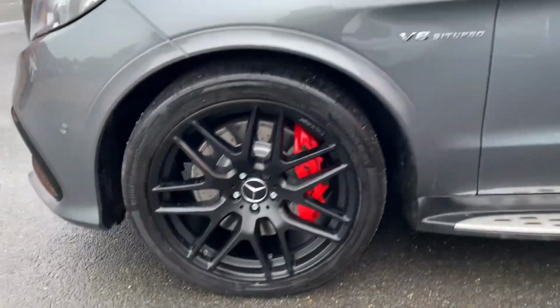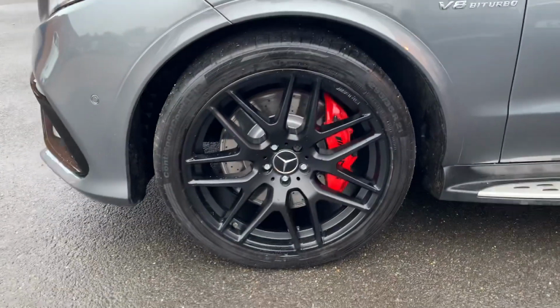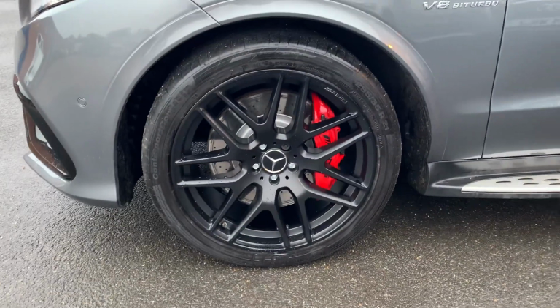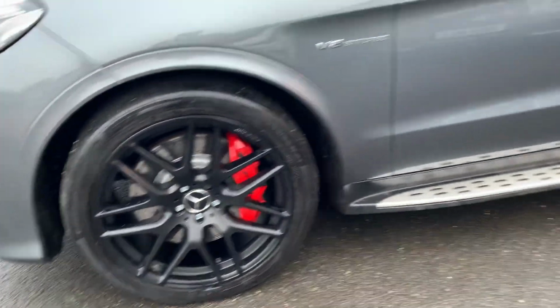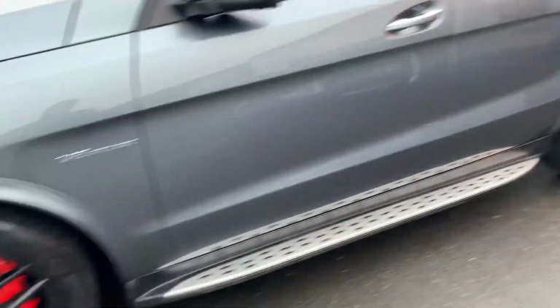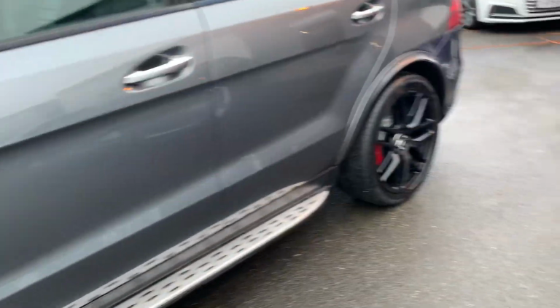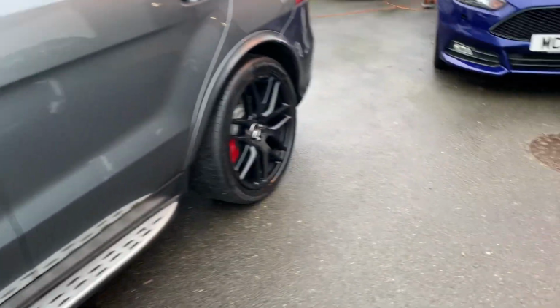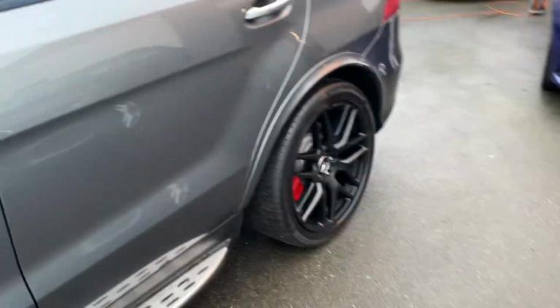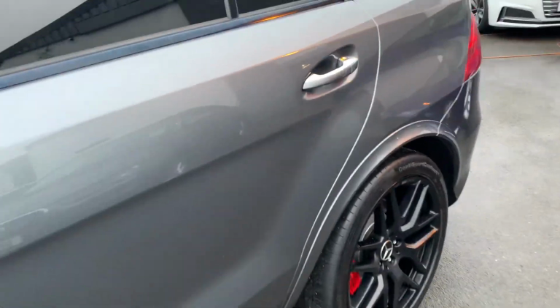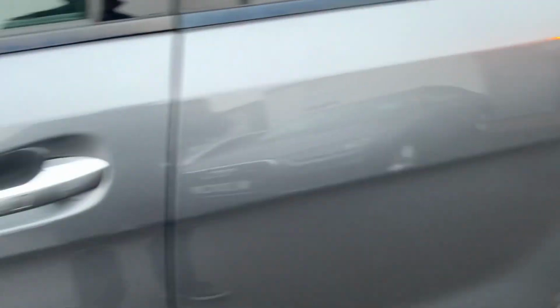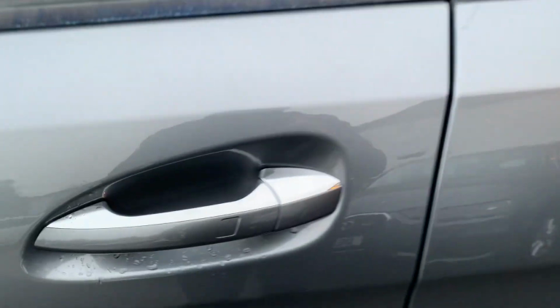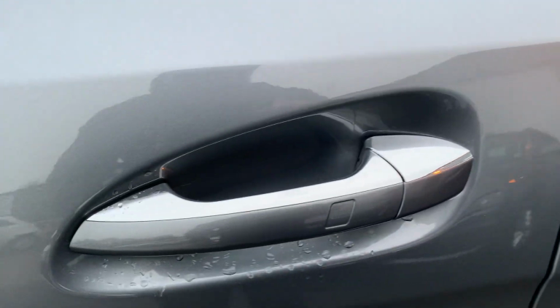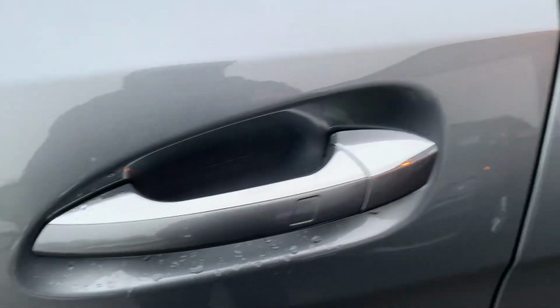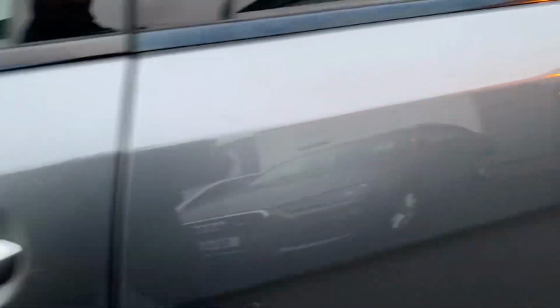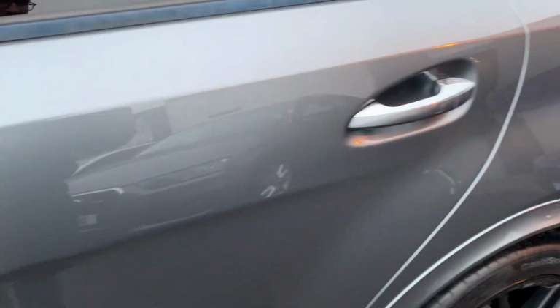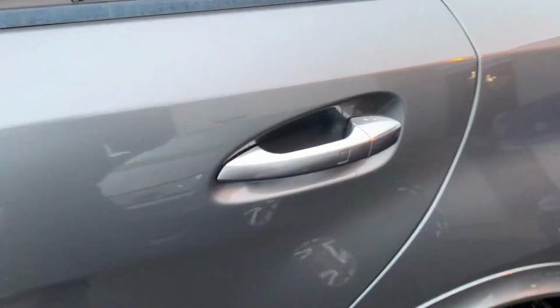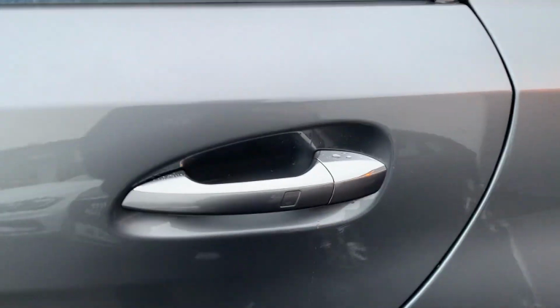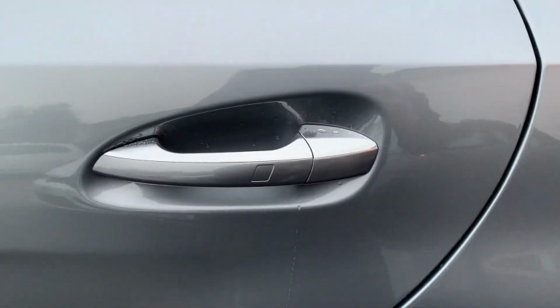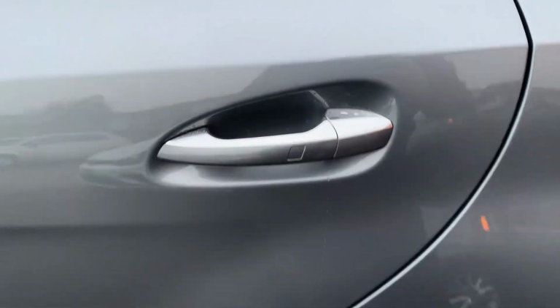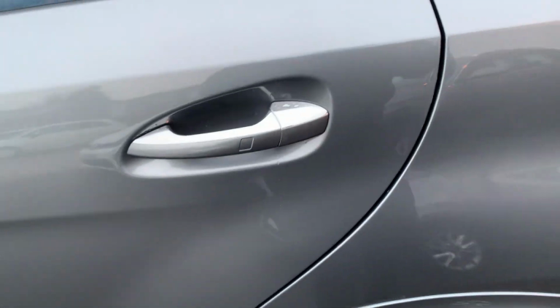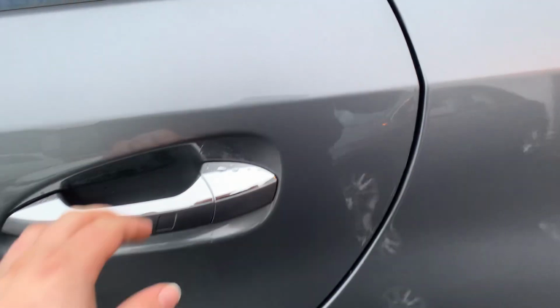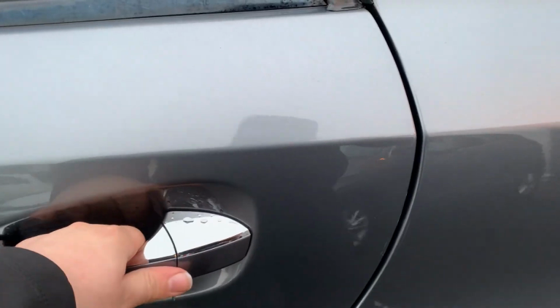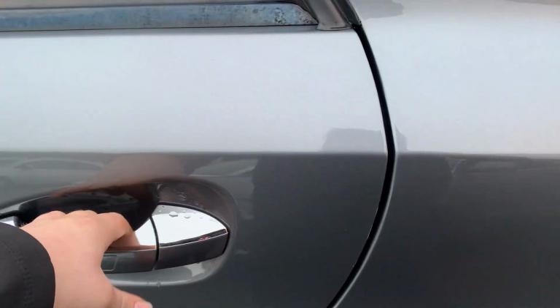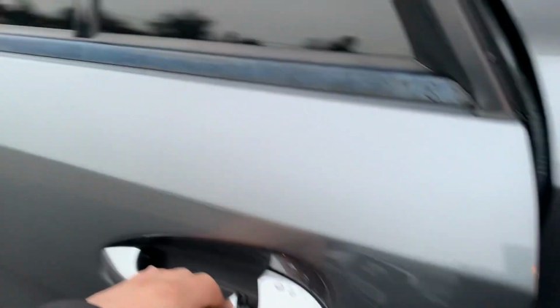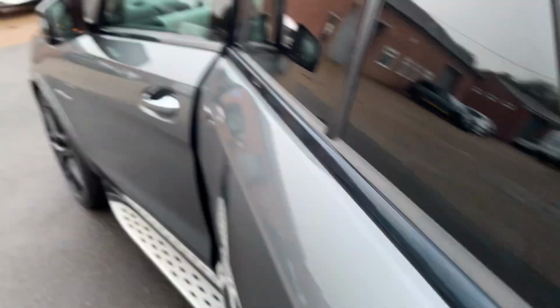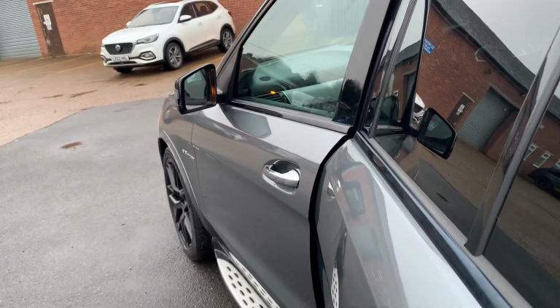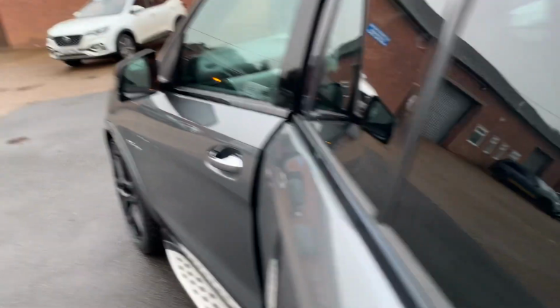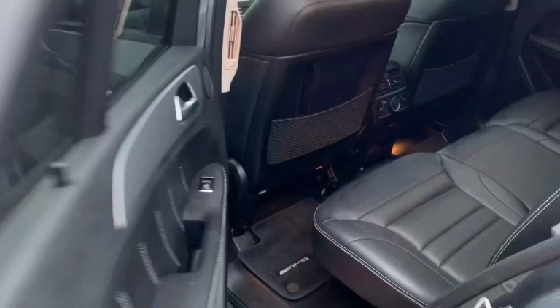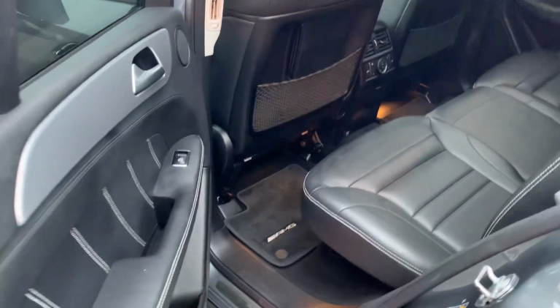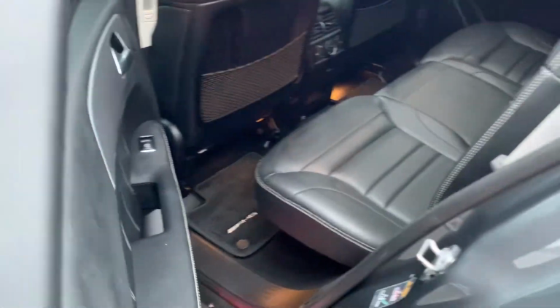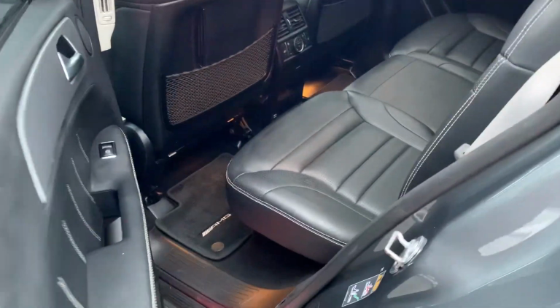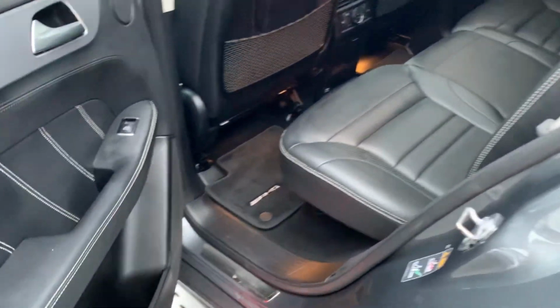And again you've got that wheel there. The car has keyless entry on all four corners — you can see the little divot there, which means you can go to the back door and it'll unlock the car. The mirrors will fold out and you've got access to the back of the car.